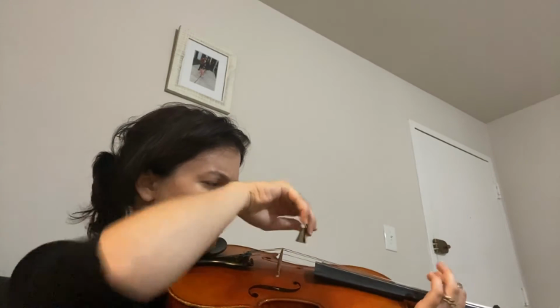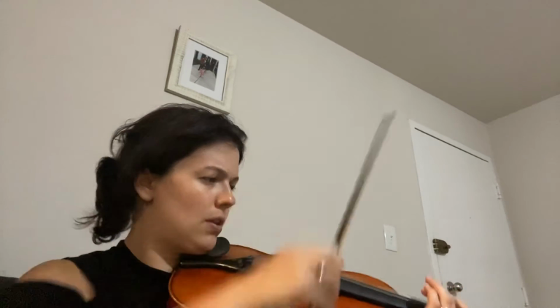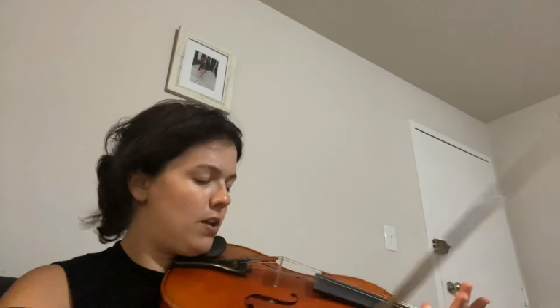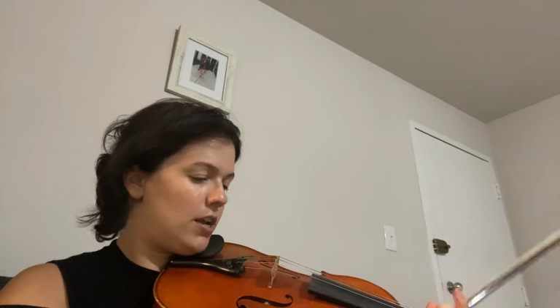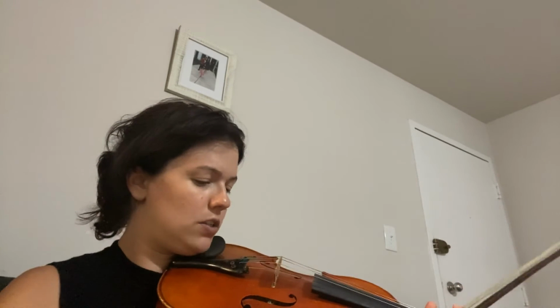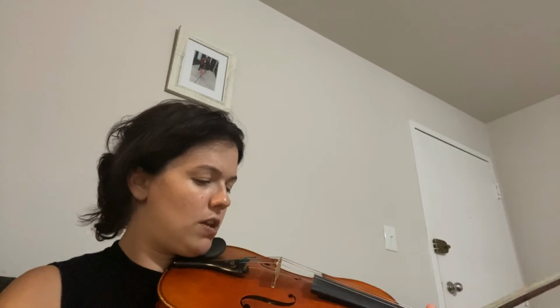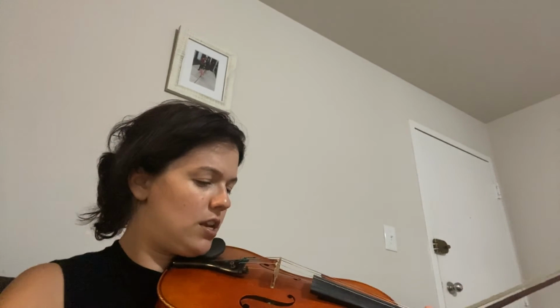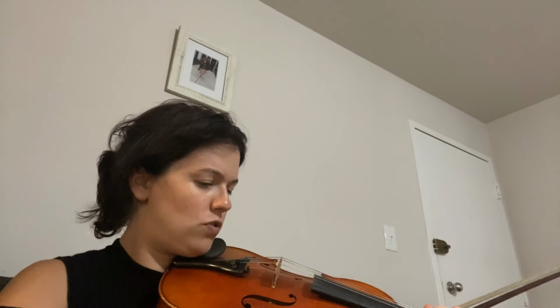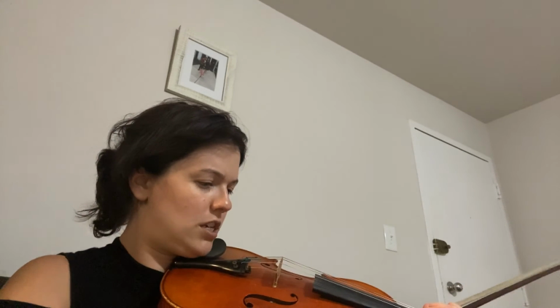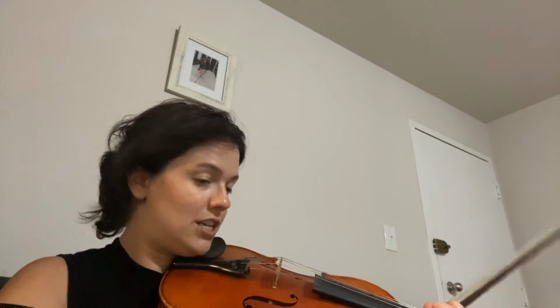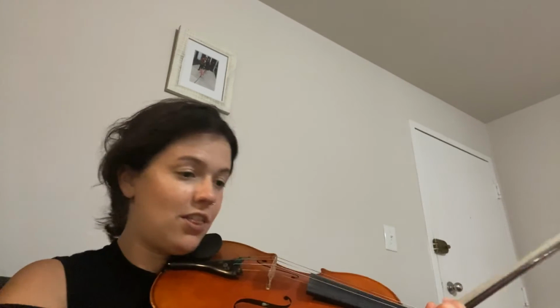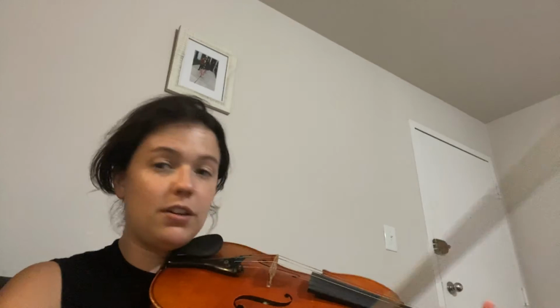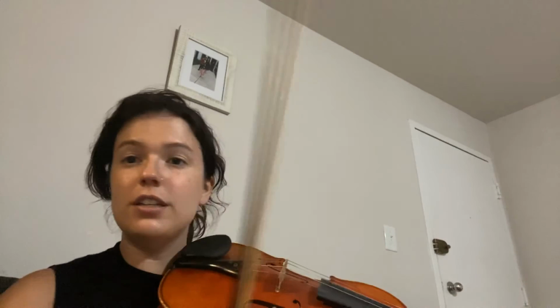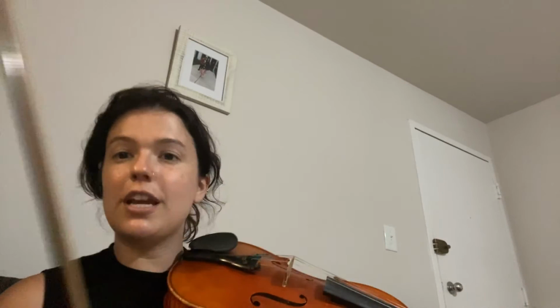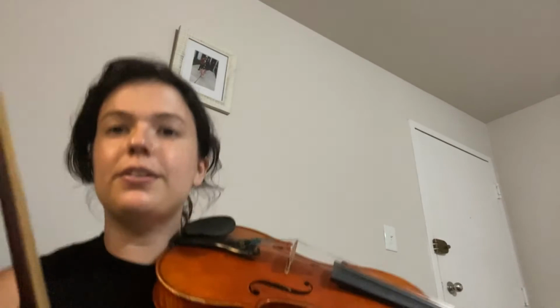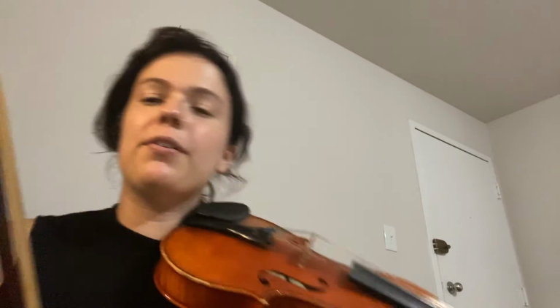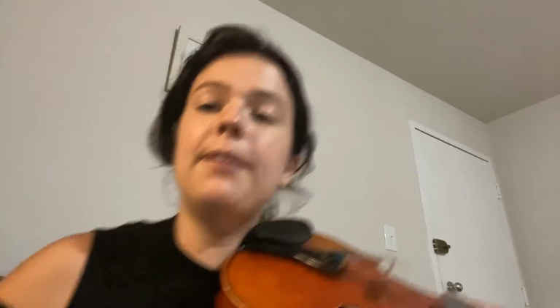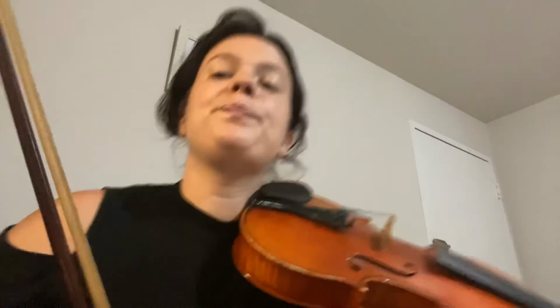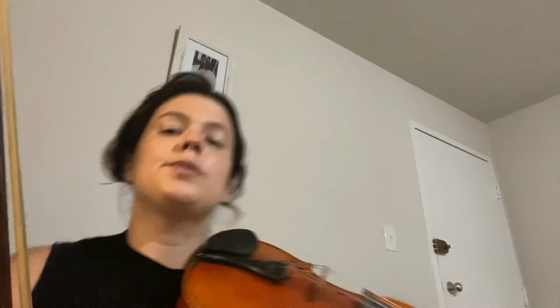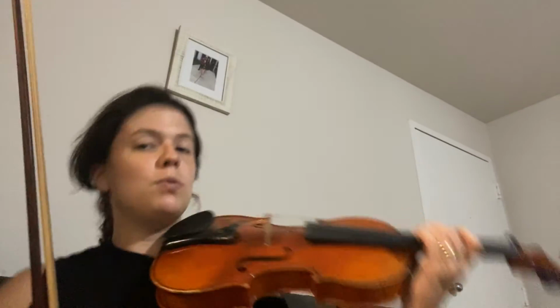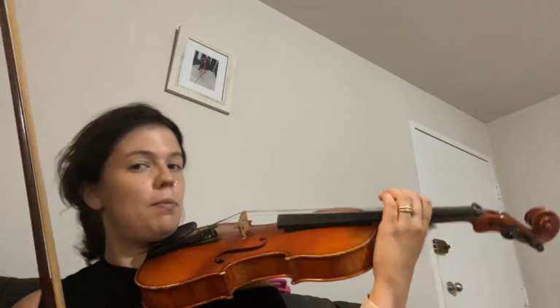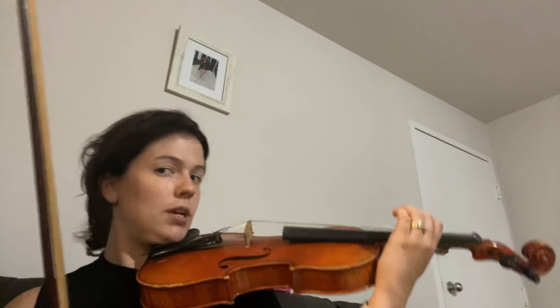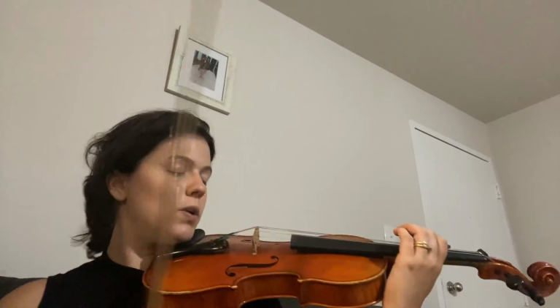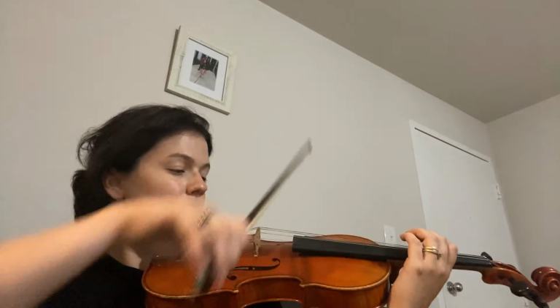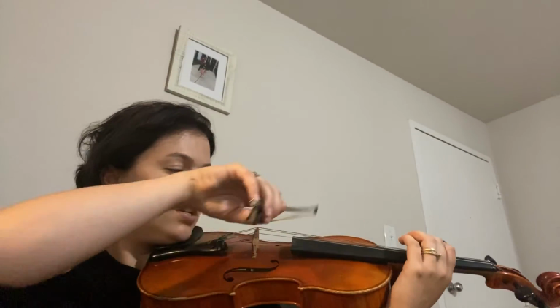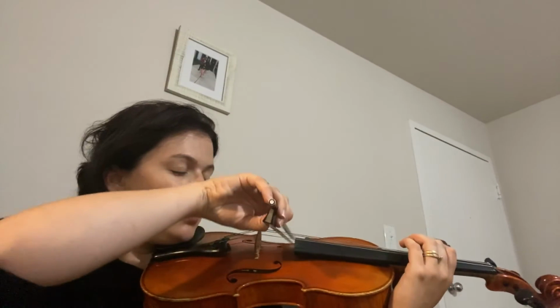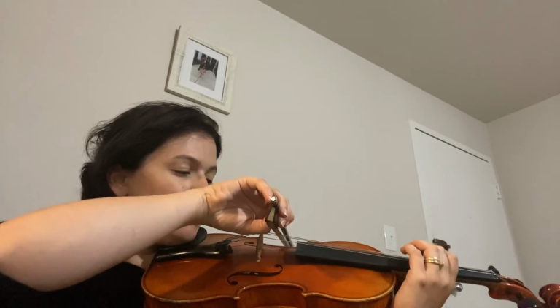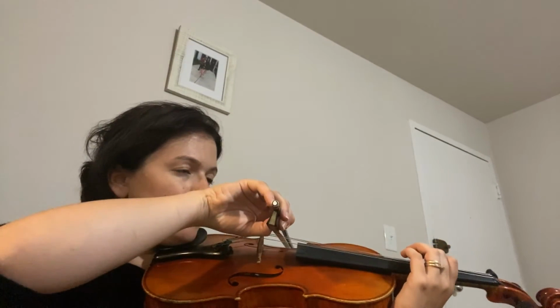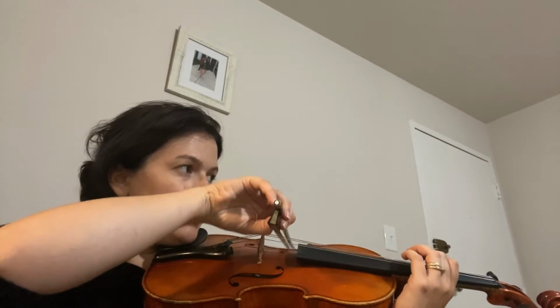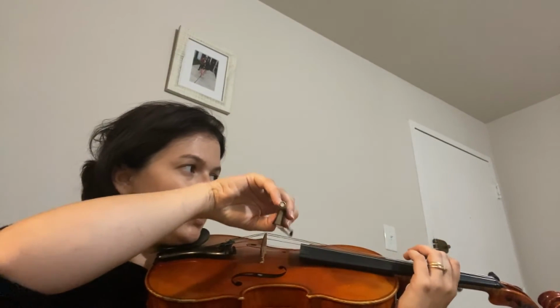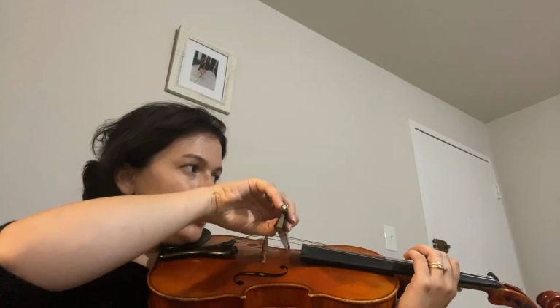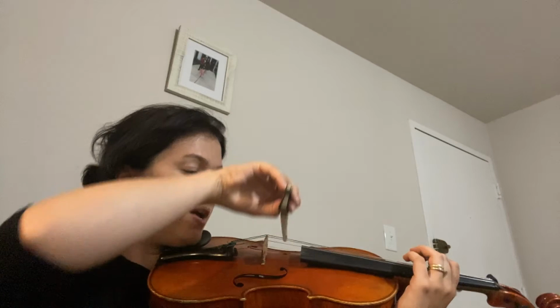Okay great, guys, let's go ahead and try that together now. One more time — one, two, ready, go.